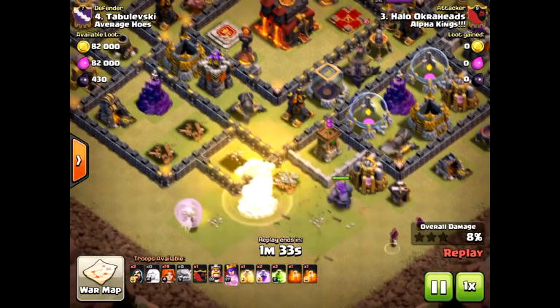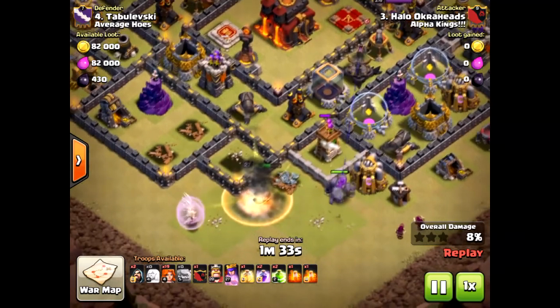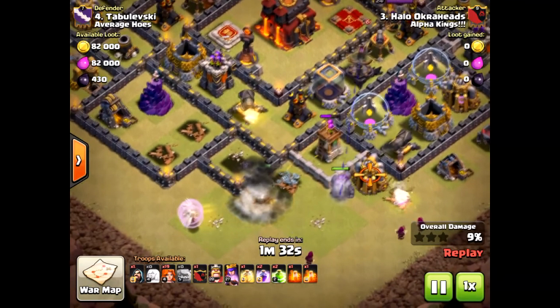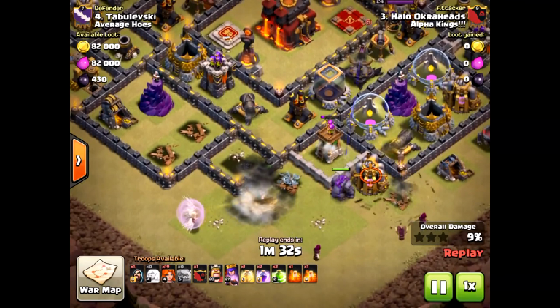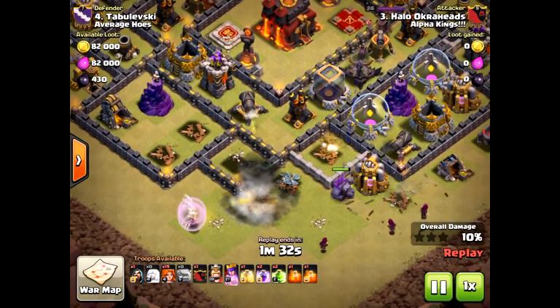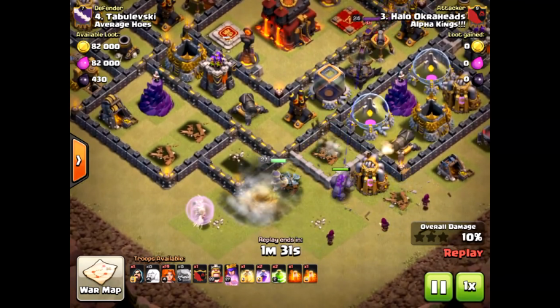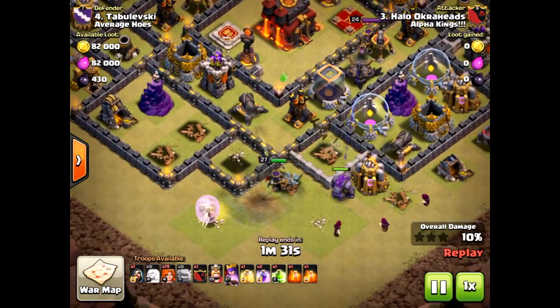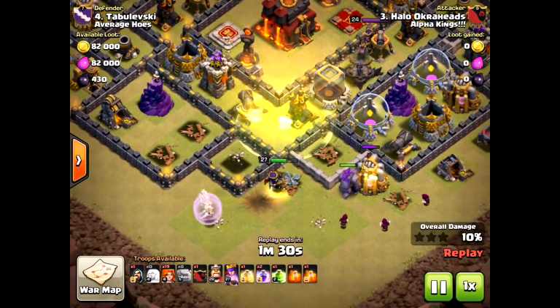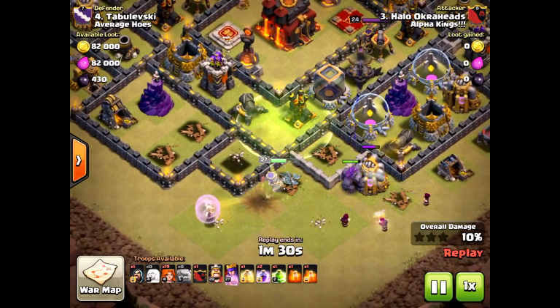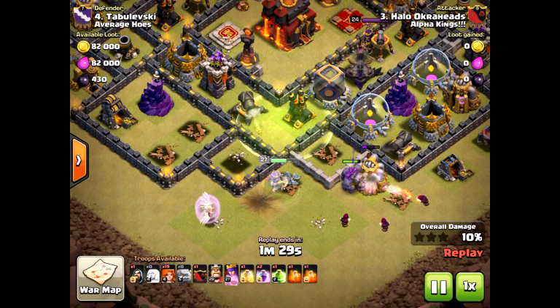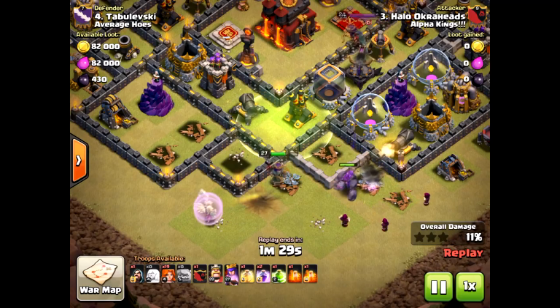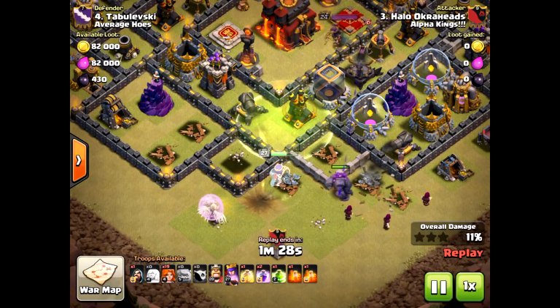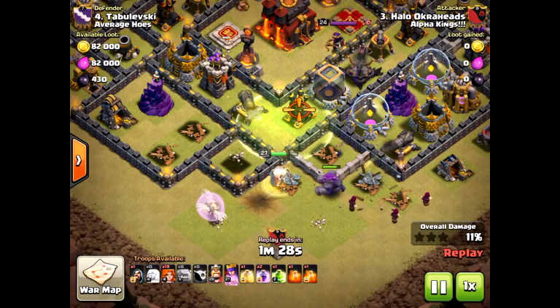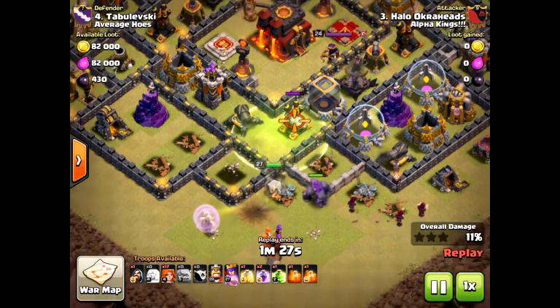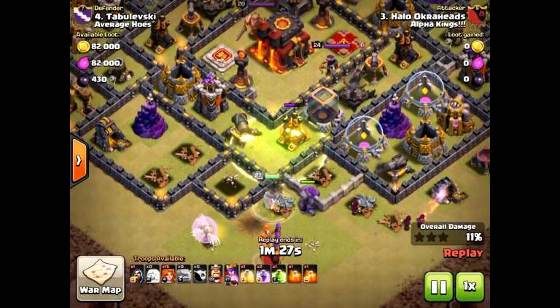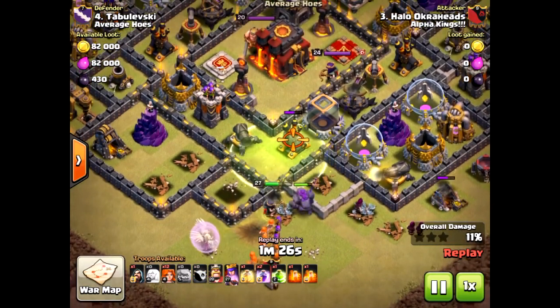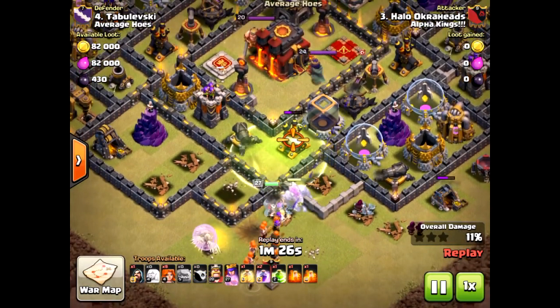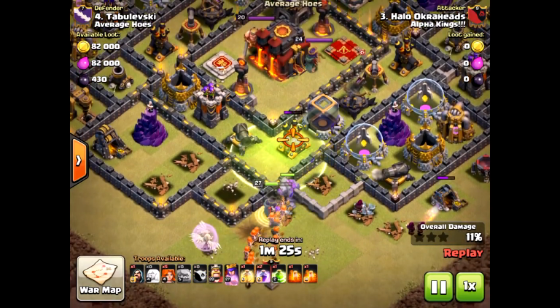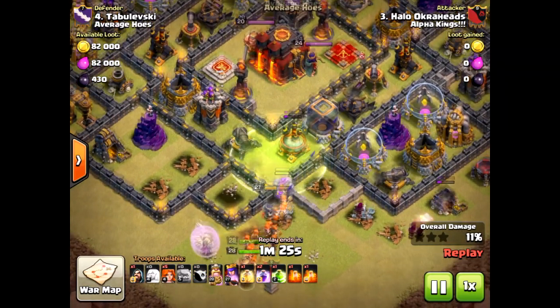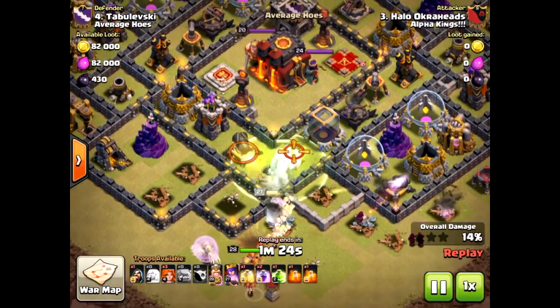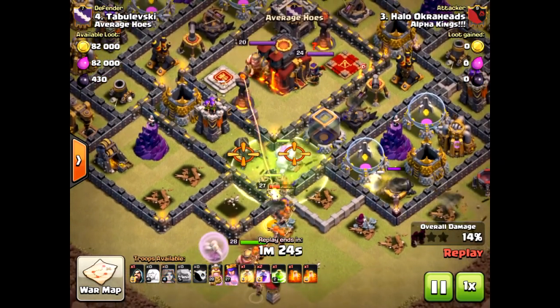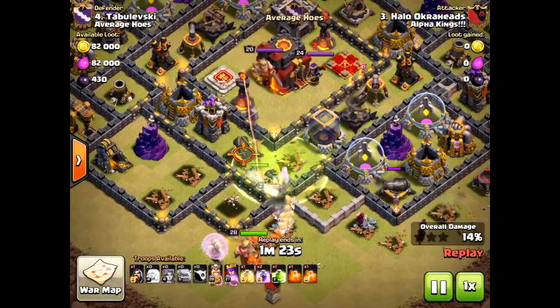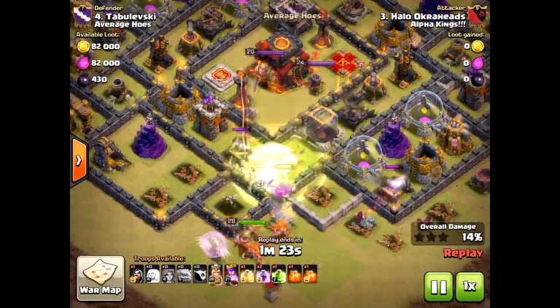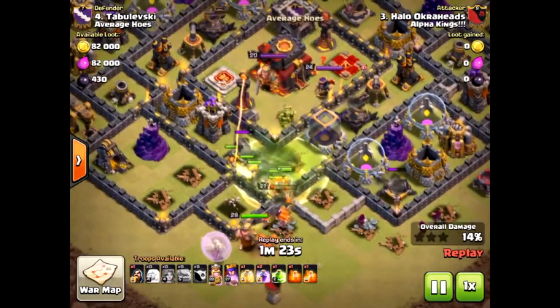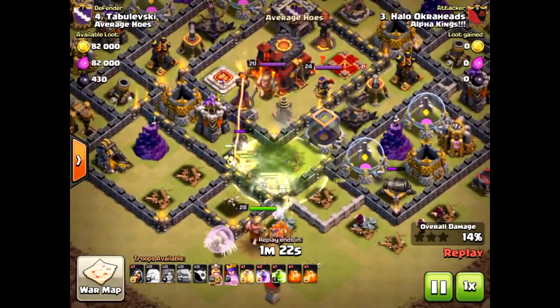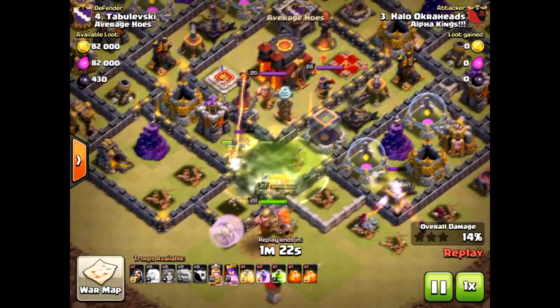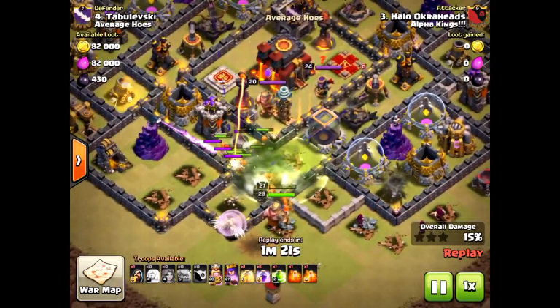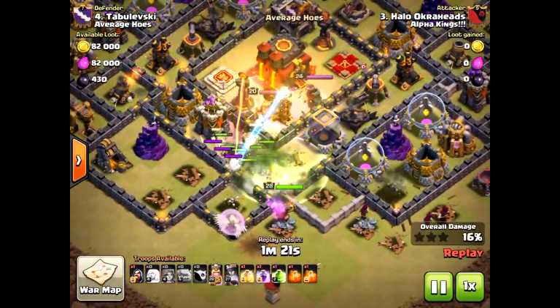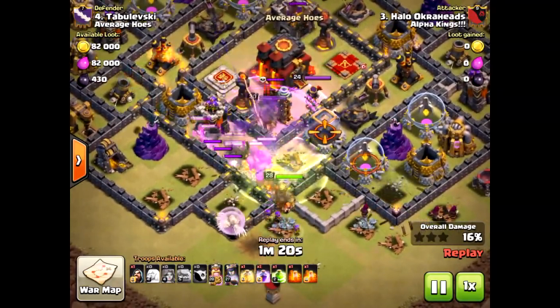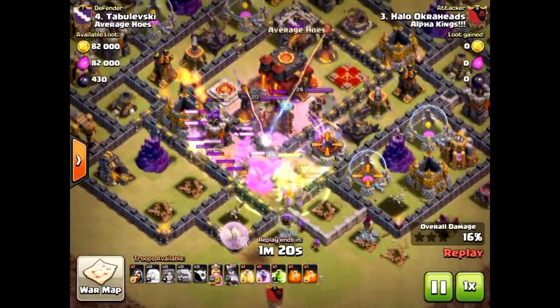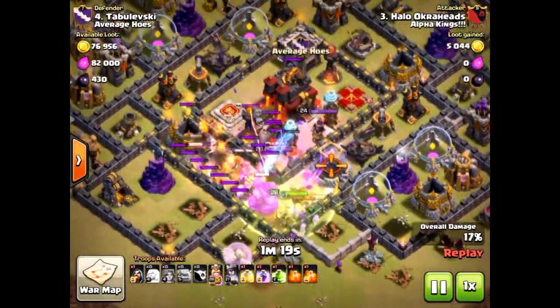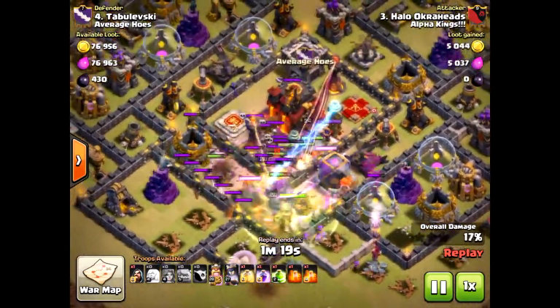The key reason I picked down south here is because my jump spell will be able to hit both — right there and right there — getting into the inner chamber as well as the outer. Here come the valkyries rushing in, bringing the king right behind. Of course that single-target inferno tower is not going to be good.